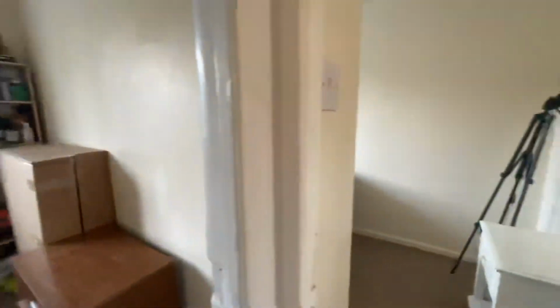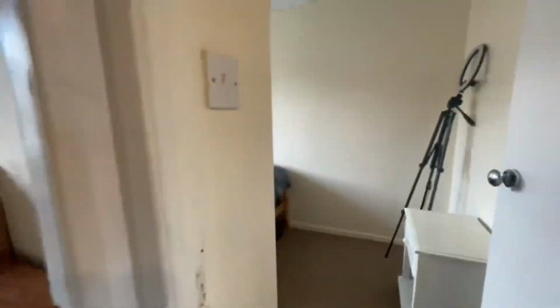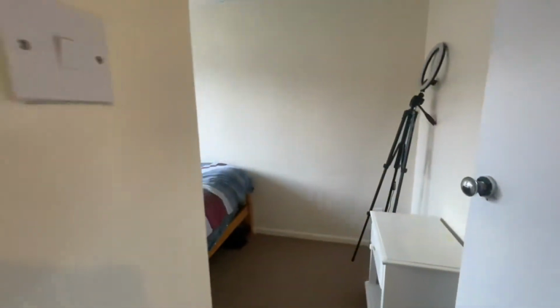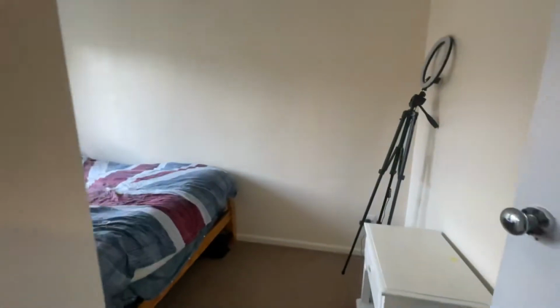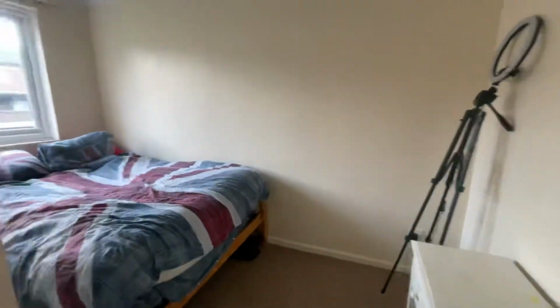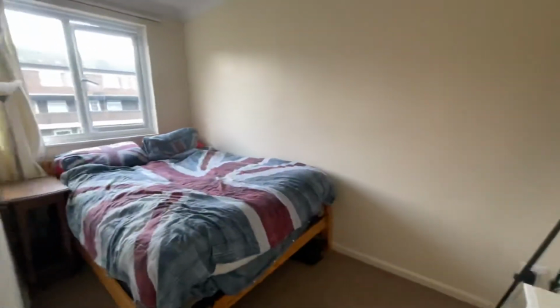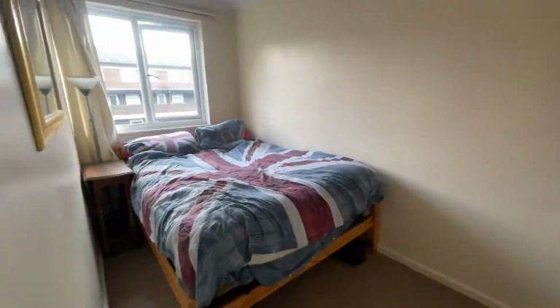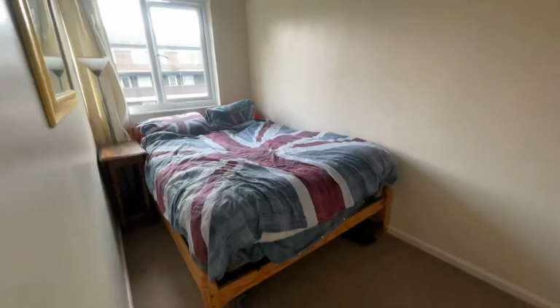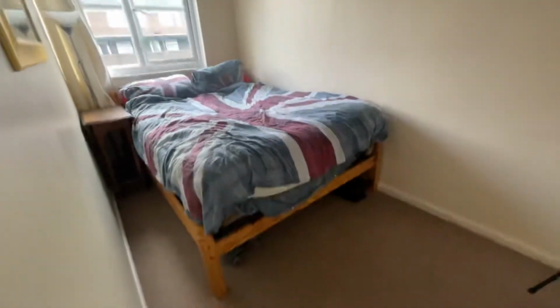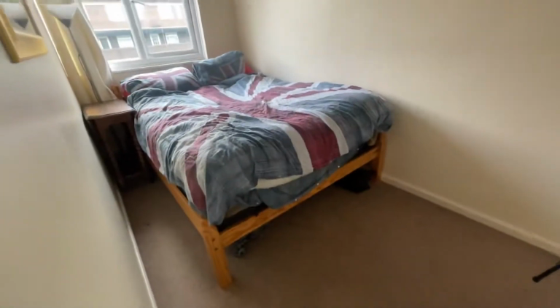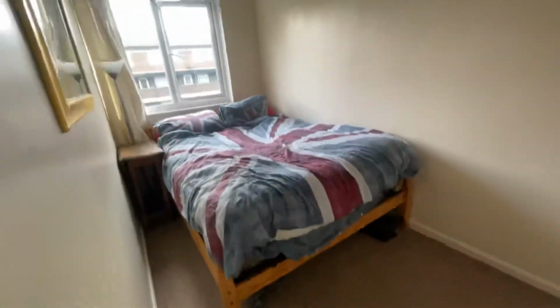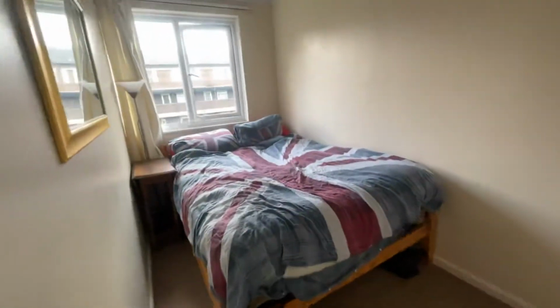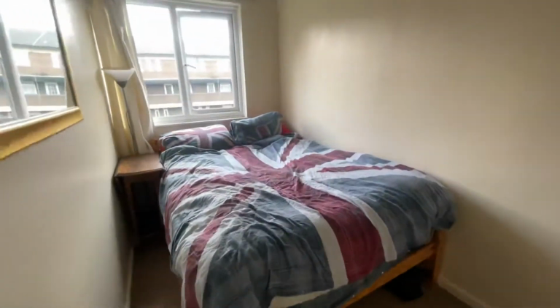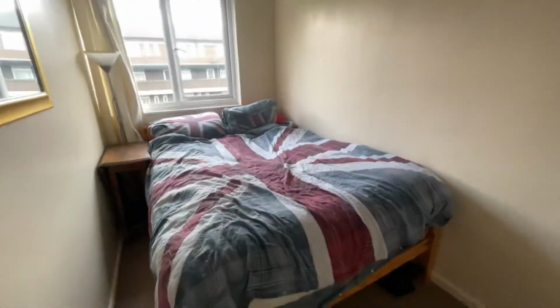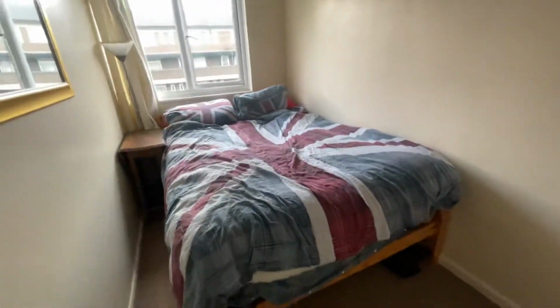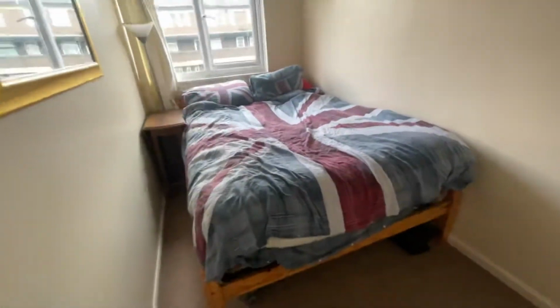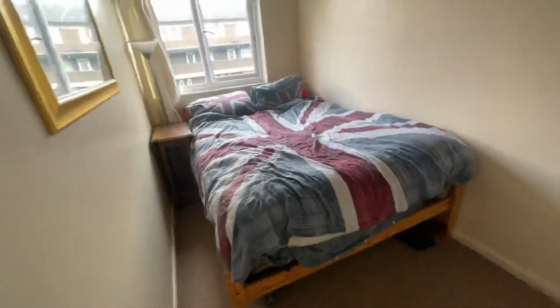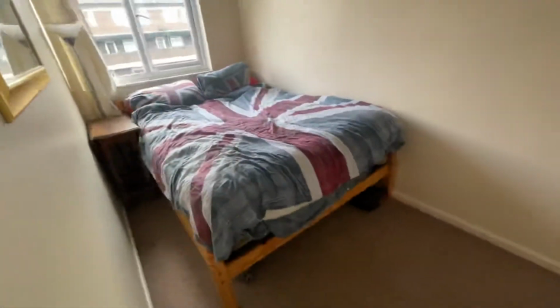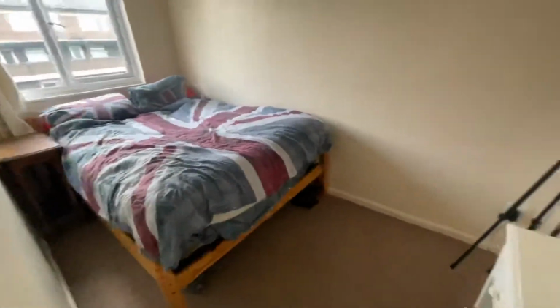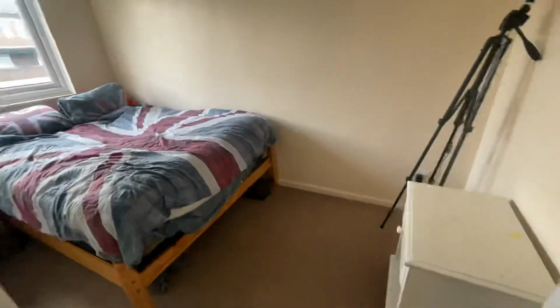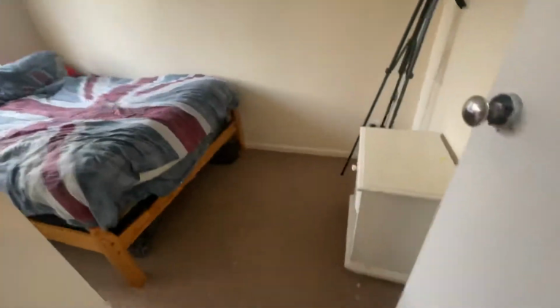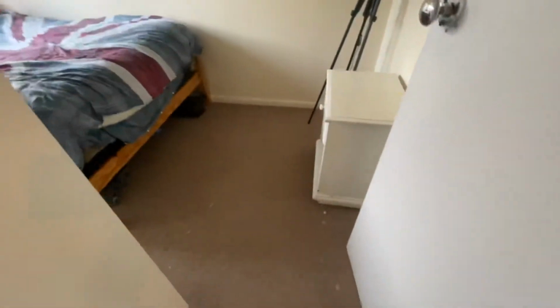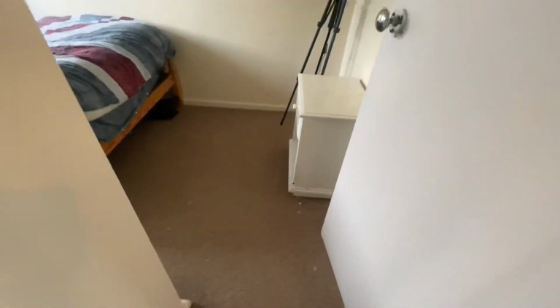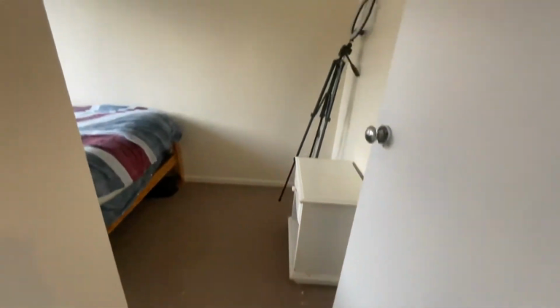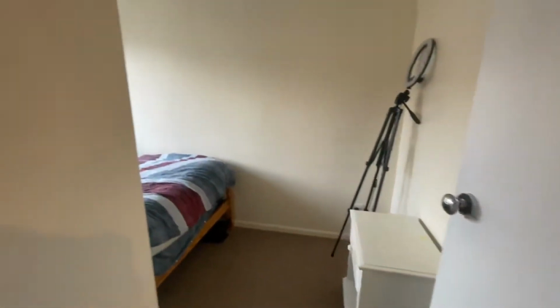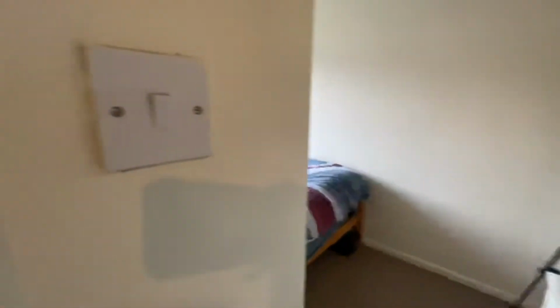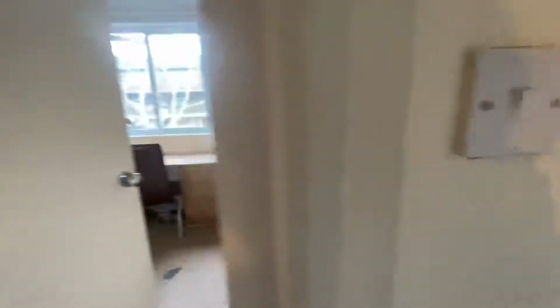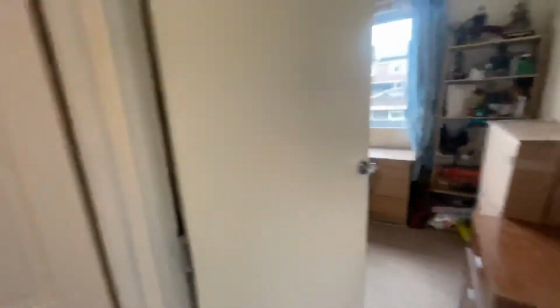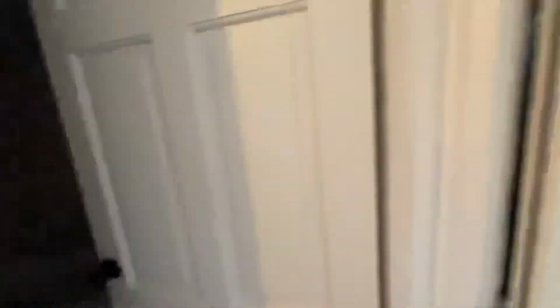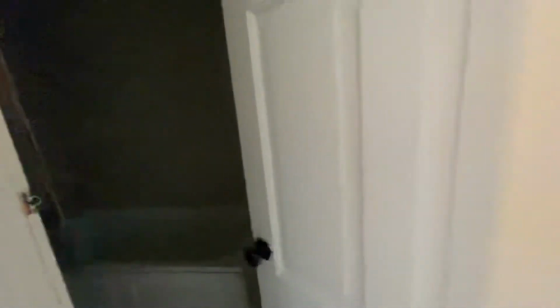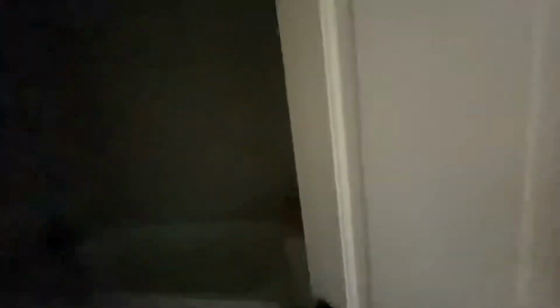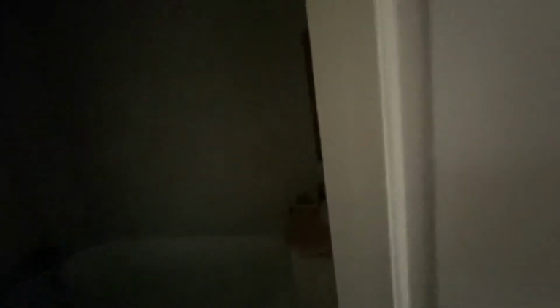Finally, the final bedroom. It's not the biggest room. It's got a double bed in there, which can be changed to a single. Quite a good size still. And then we have the bathroom here as well.